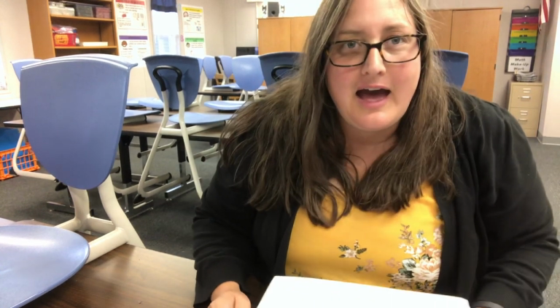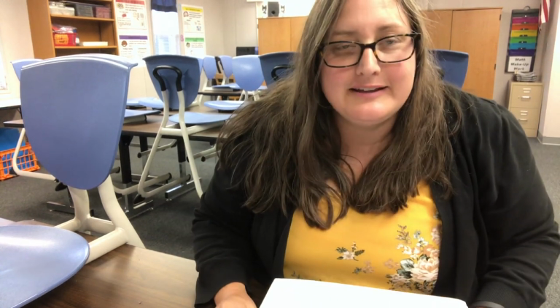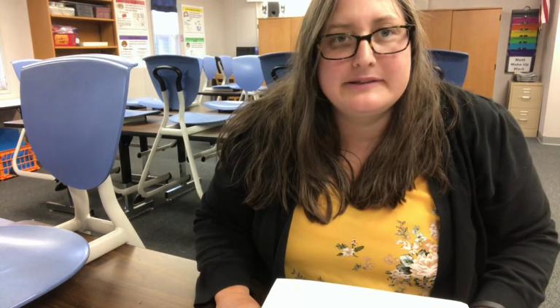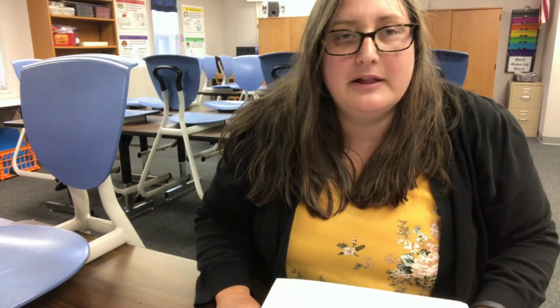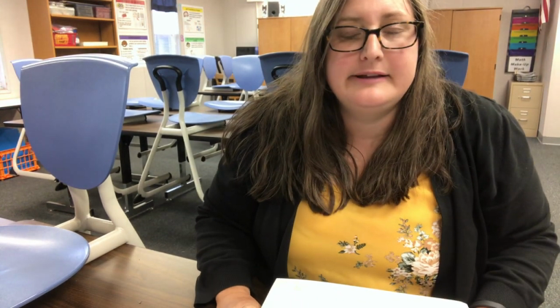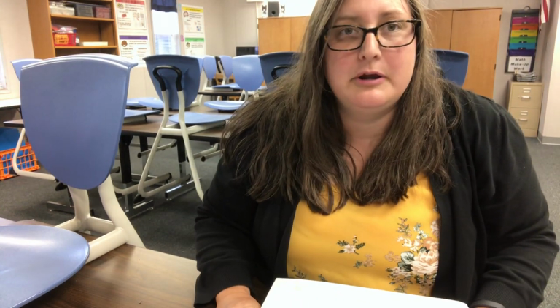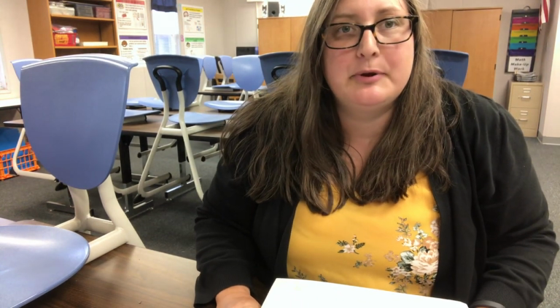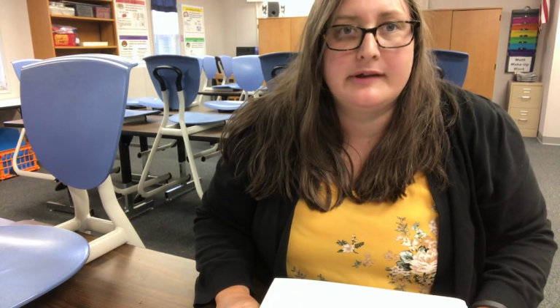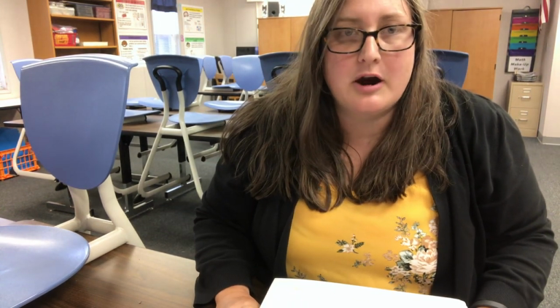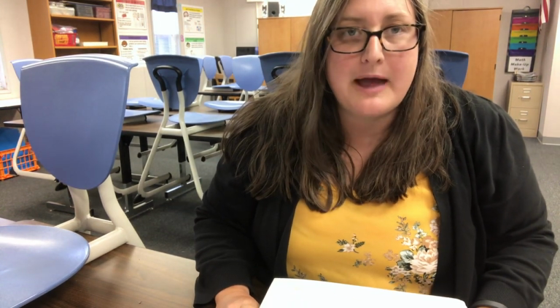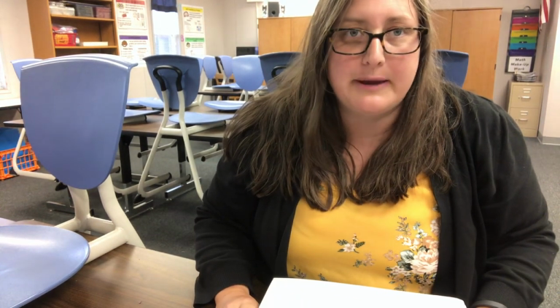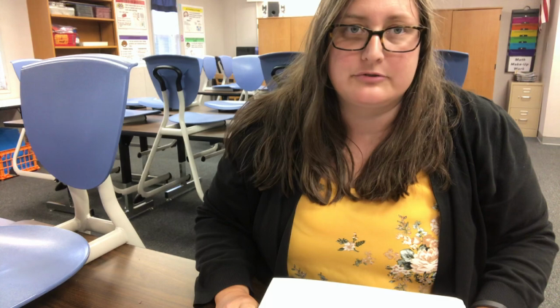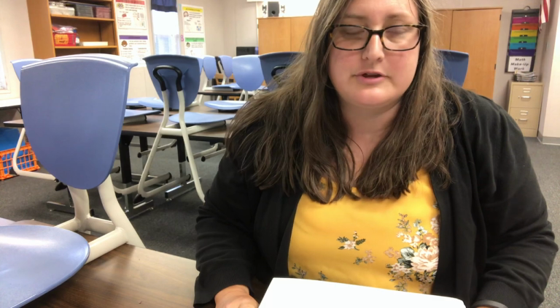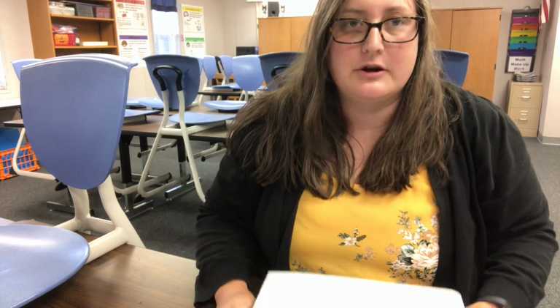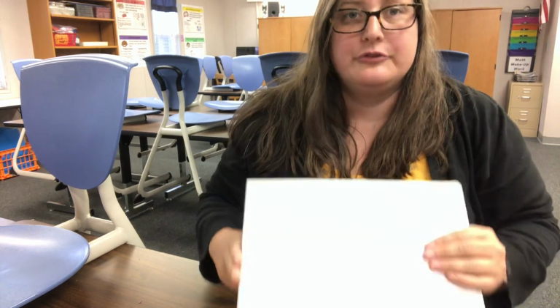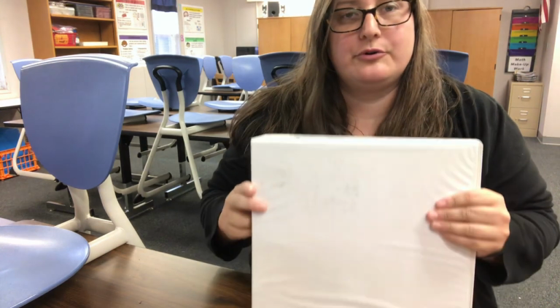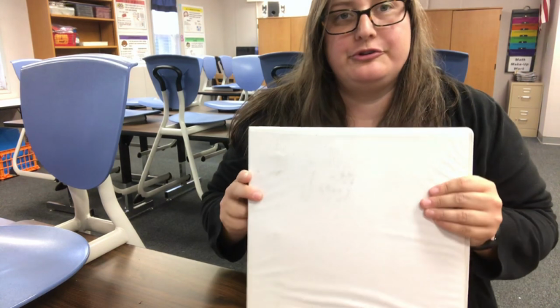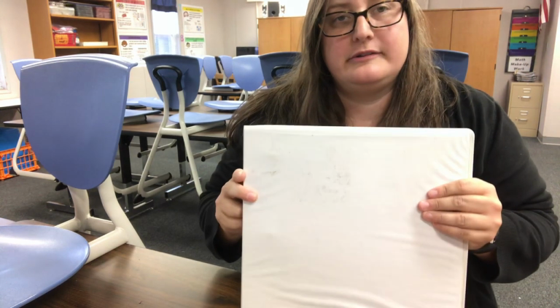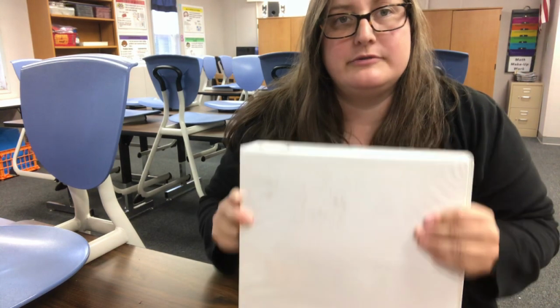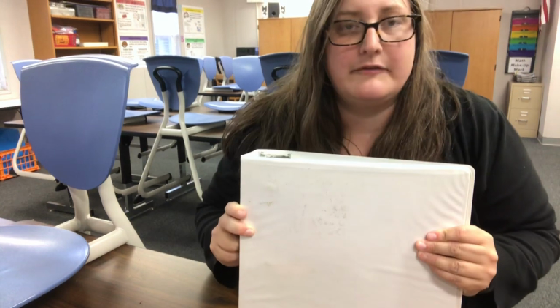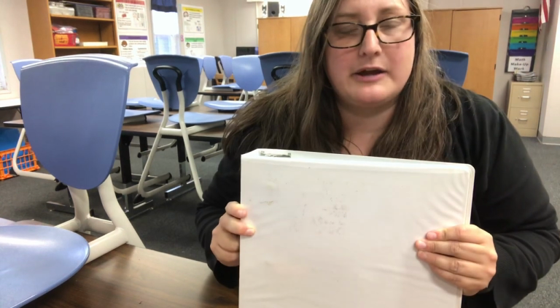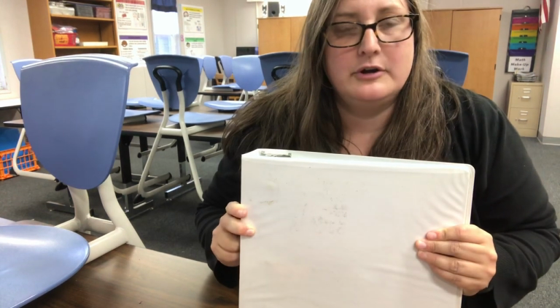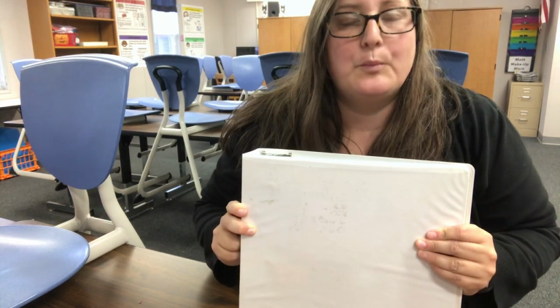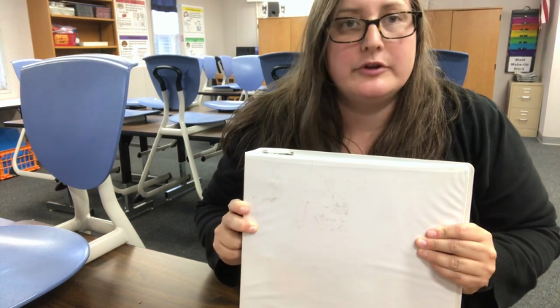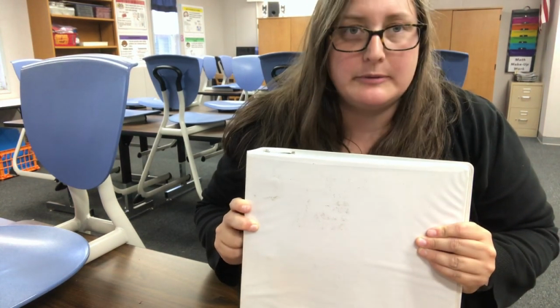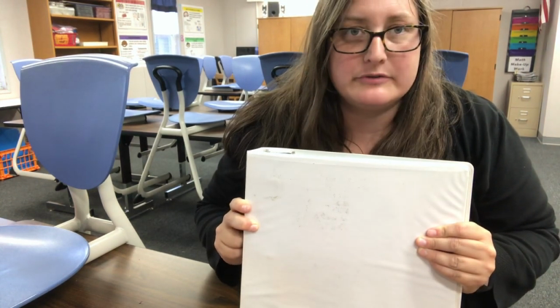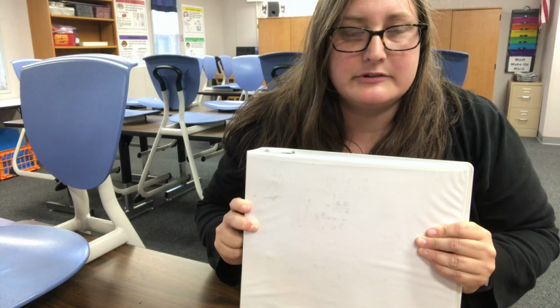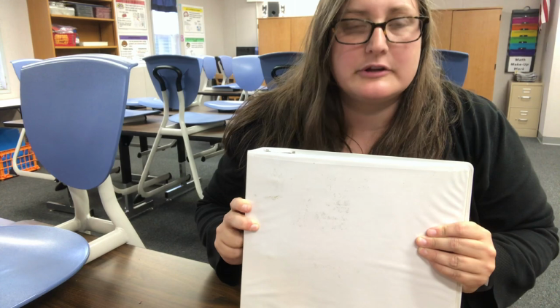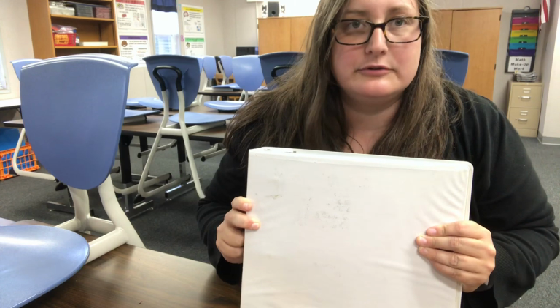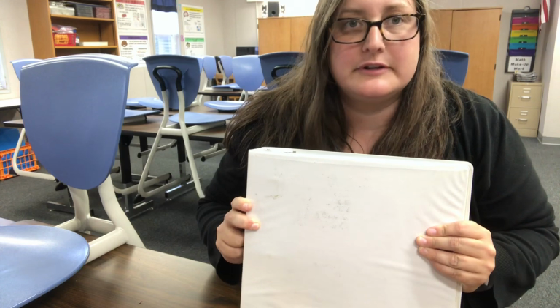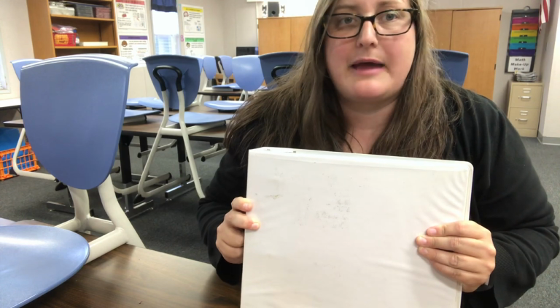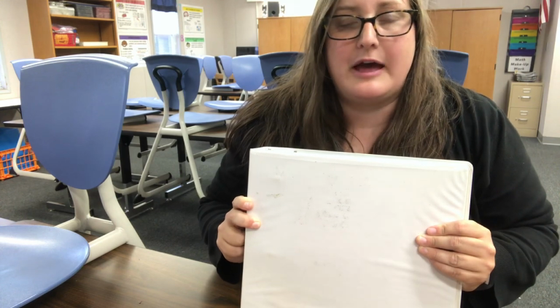Hi, it's Ms. Saipel and today we're going to be putting together our math binders for the year. In order to do this, you need to have a binder that you're going to be using this year exclusively for math class.